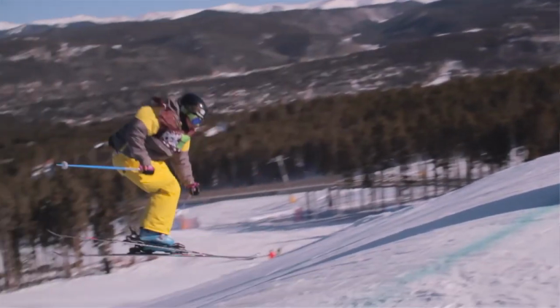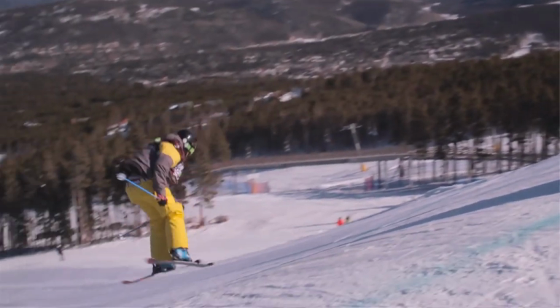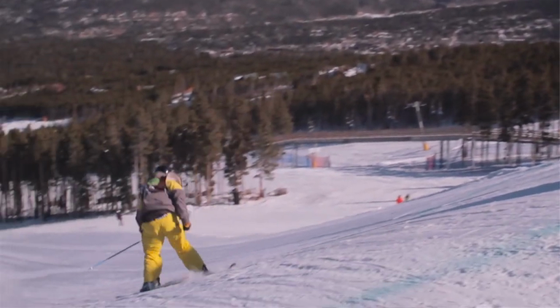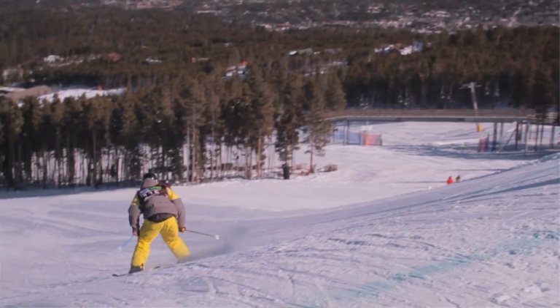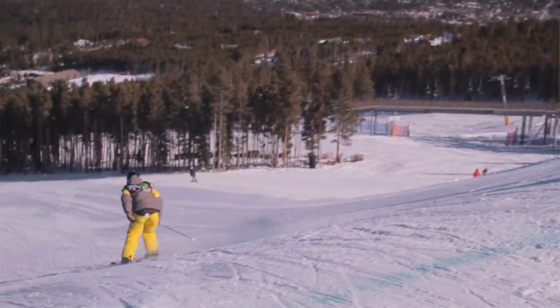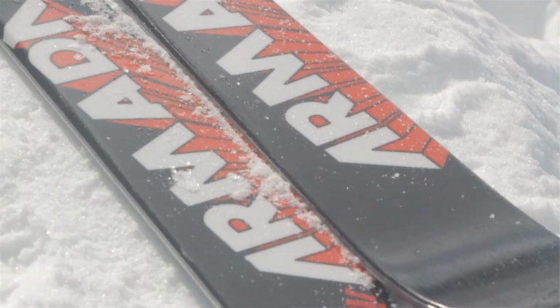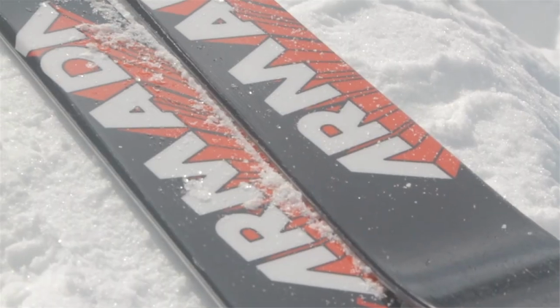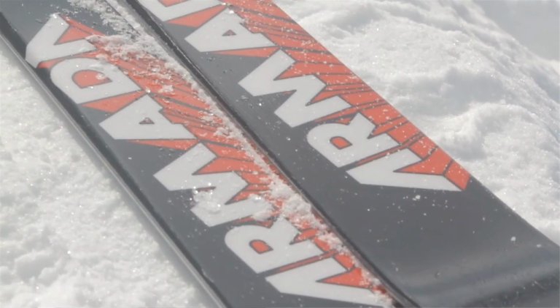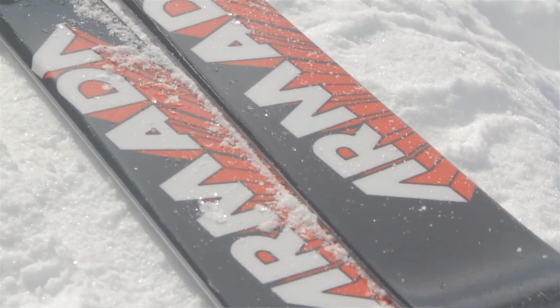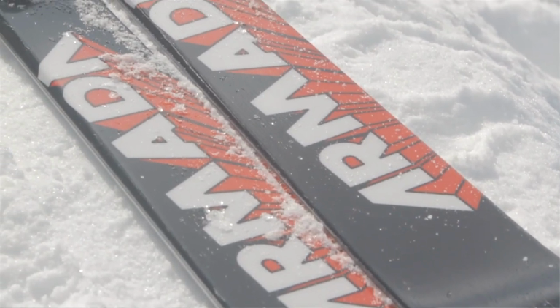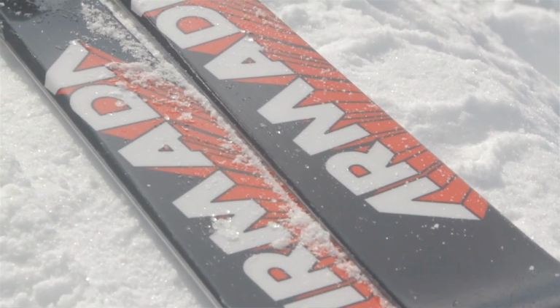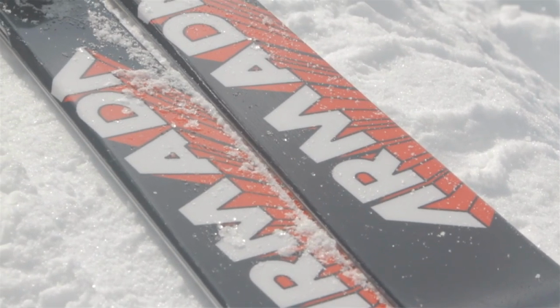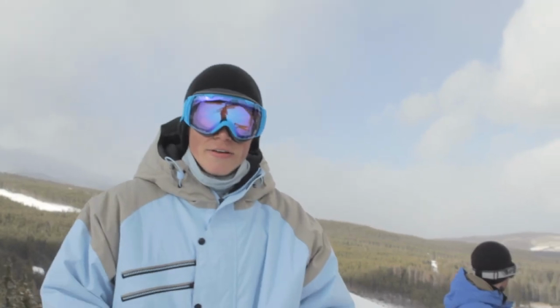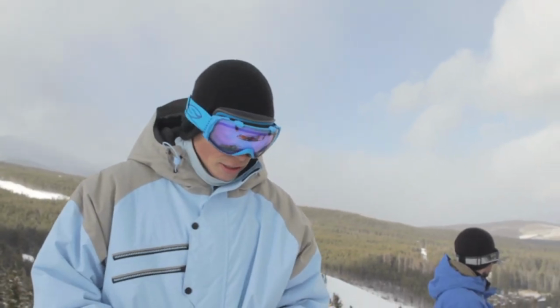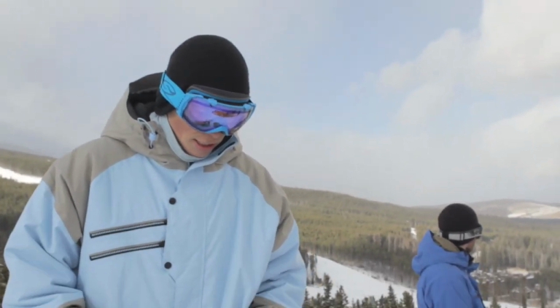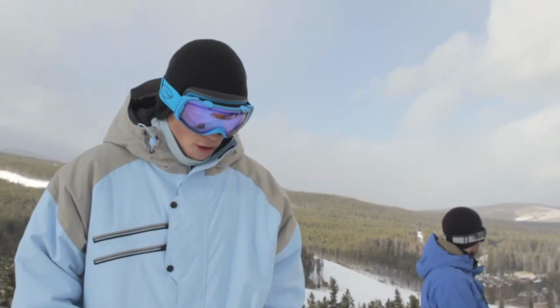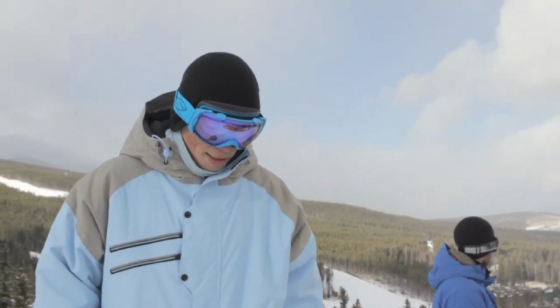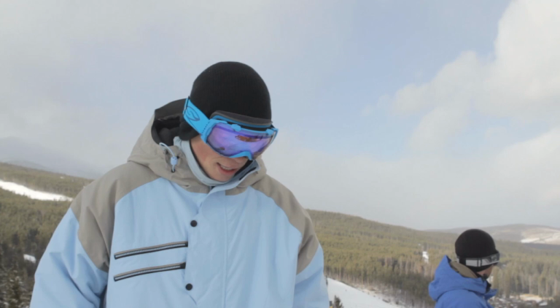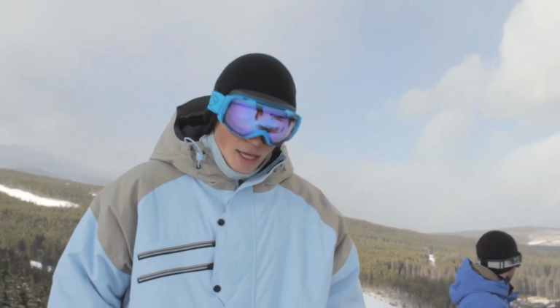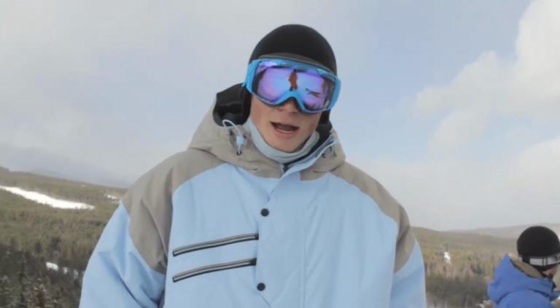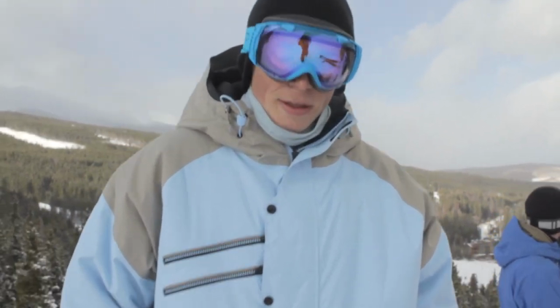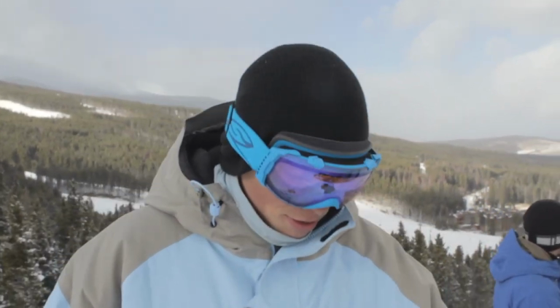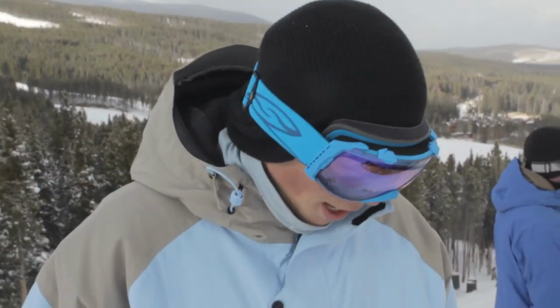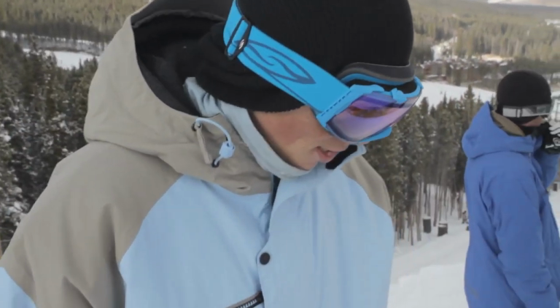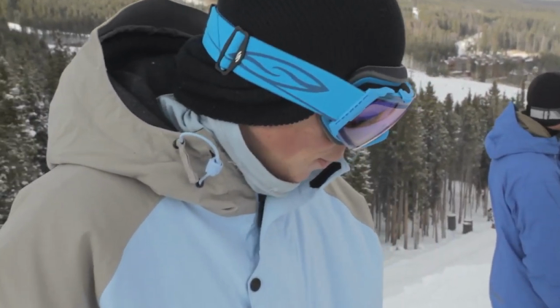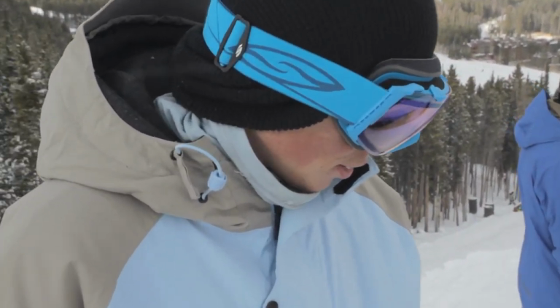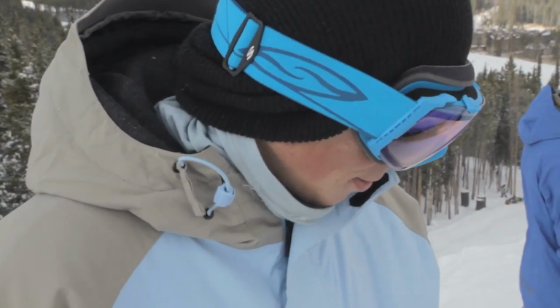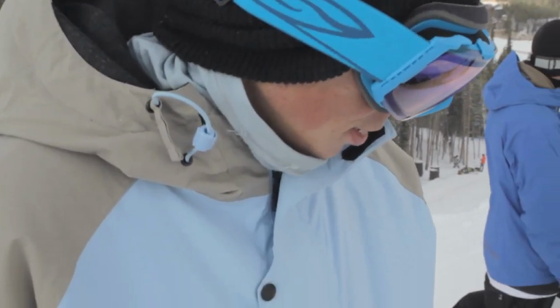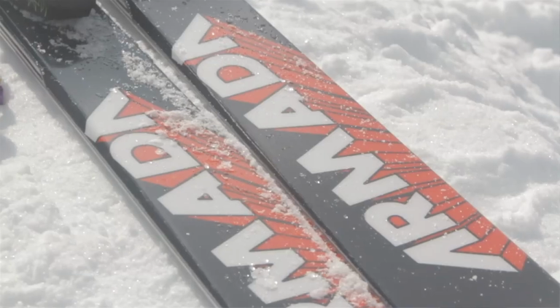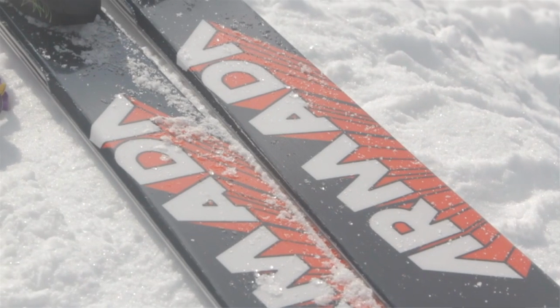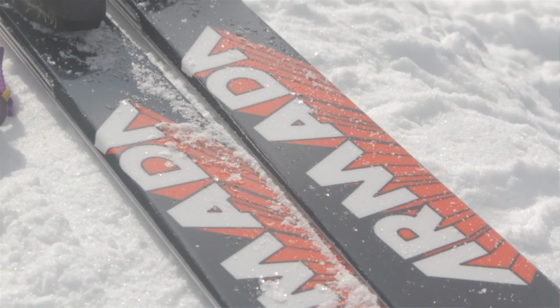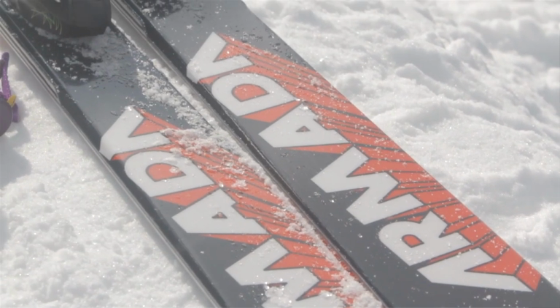And then other than that I've got the Armada AR7s. Next year's their 10-year anniversary so they did a throwback graphic, using the same graphics as their first year they went into business. So pretty stoked on that.